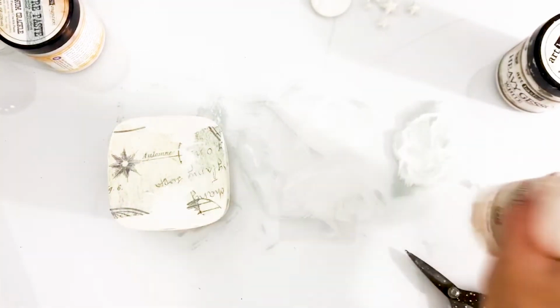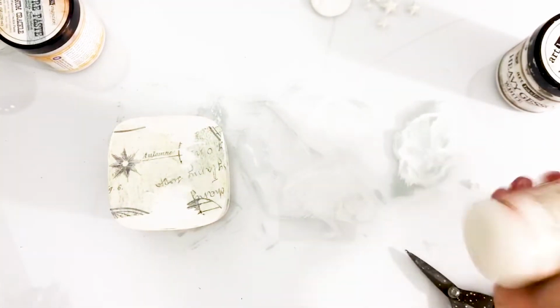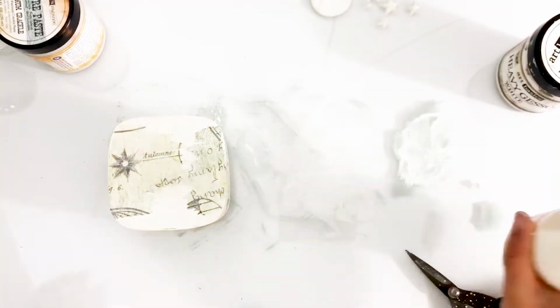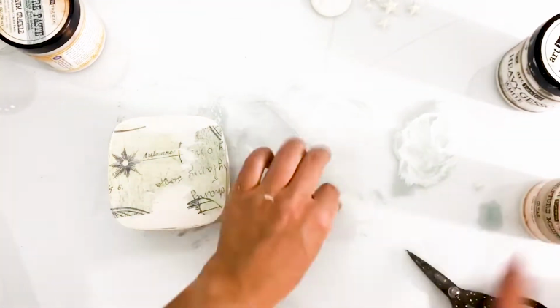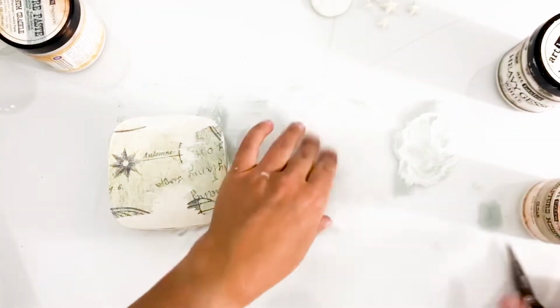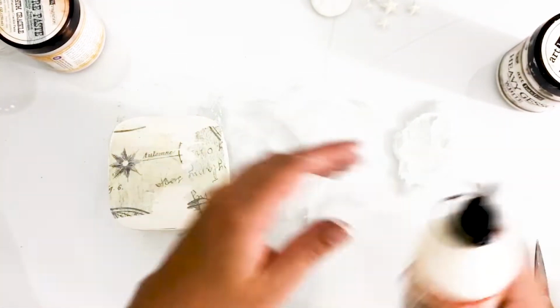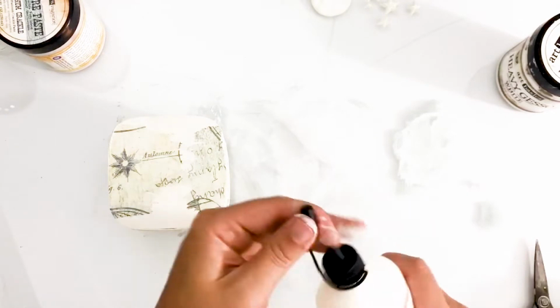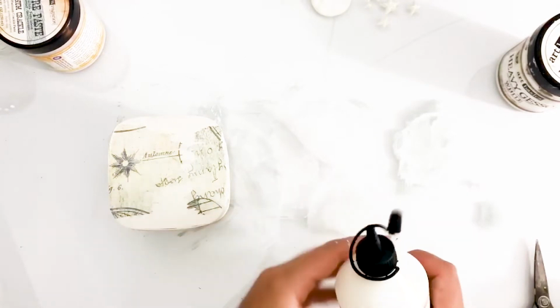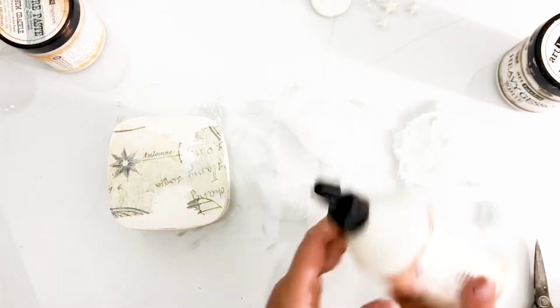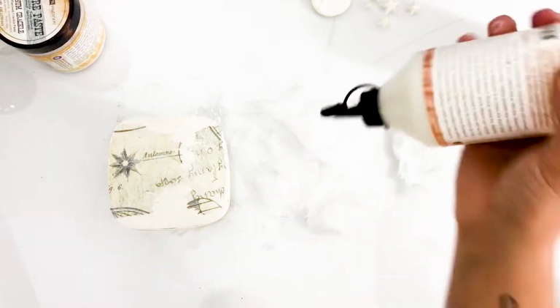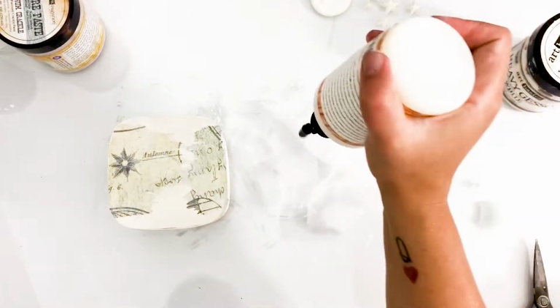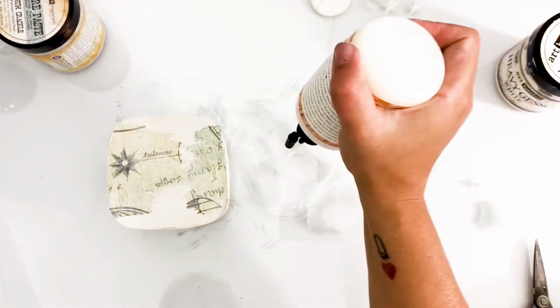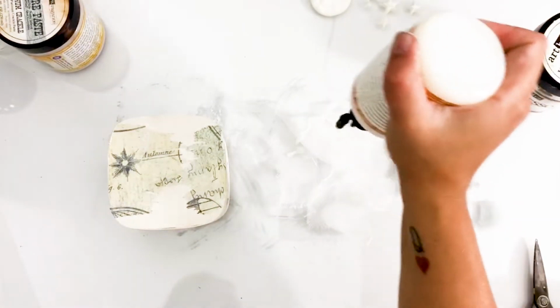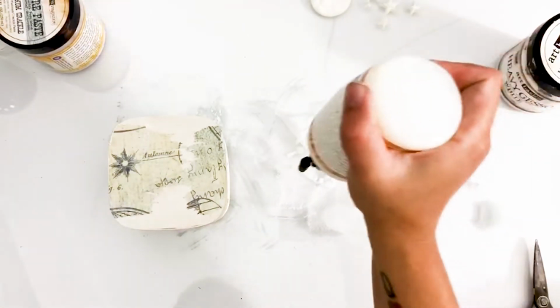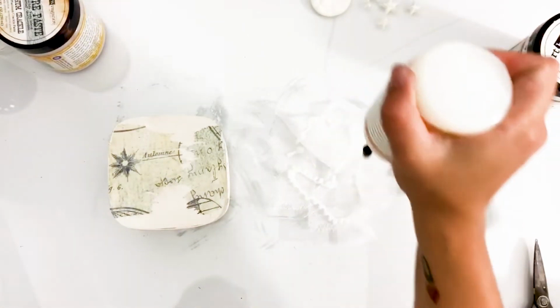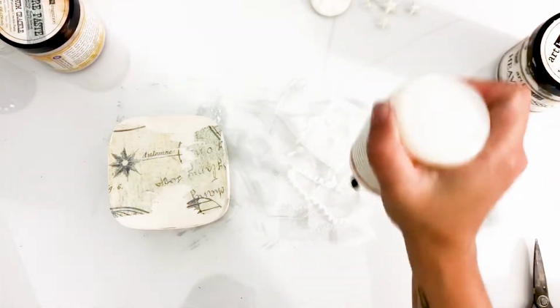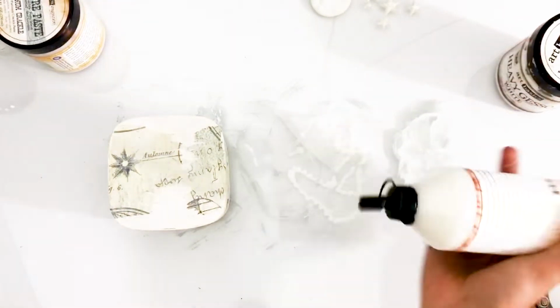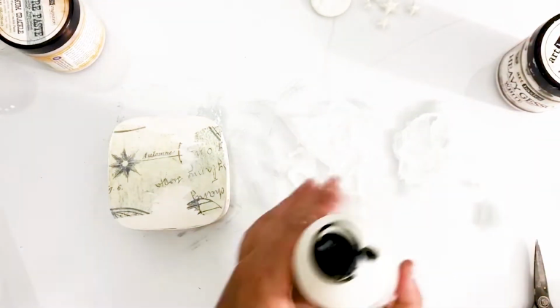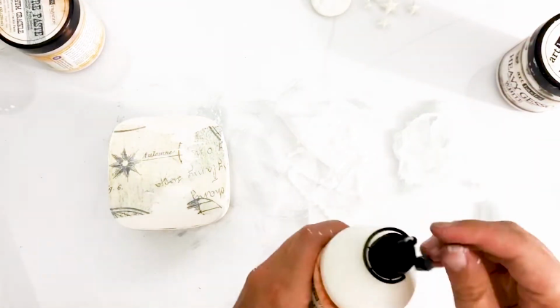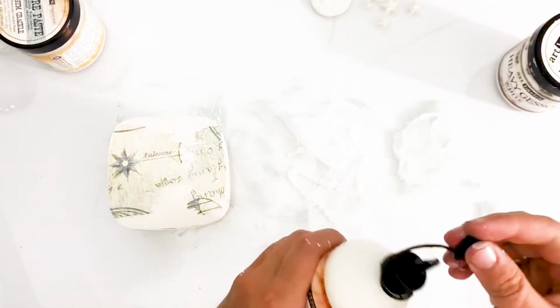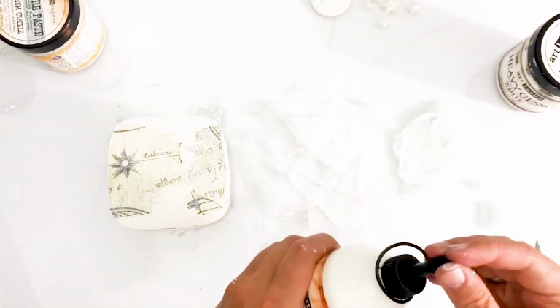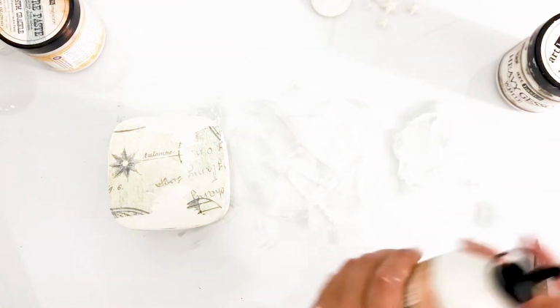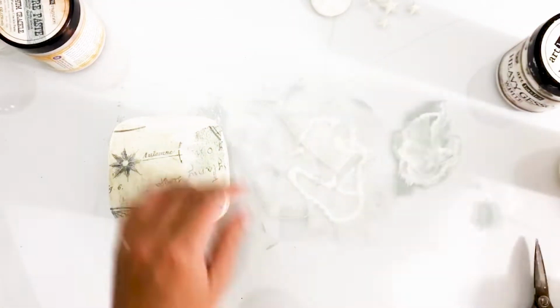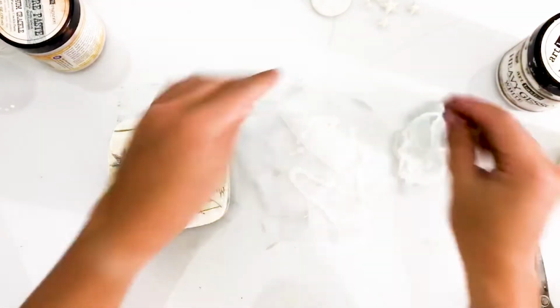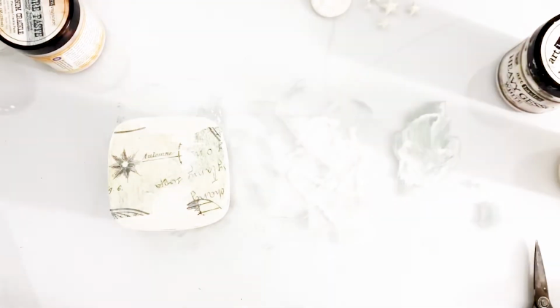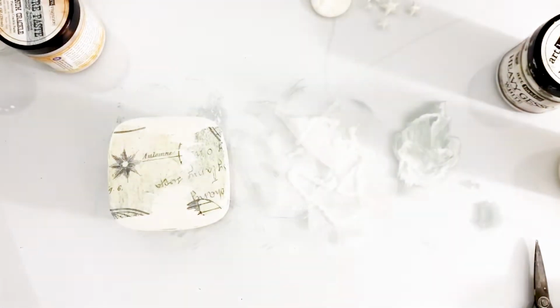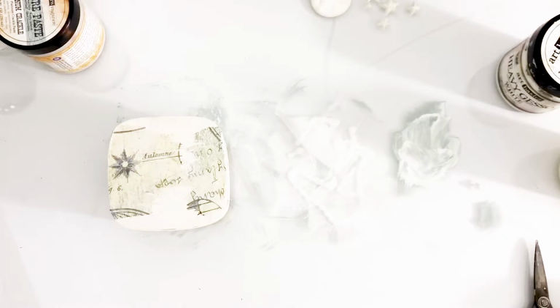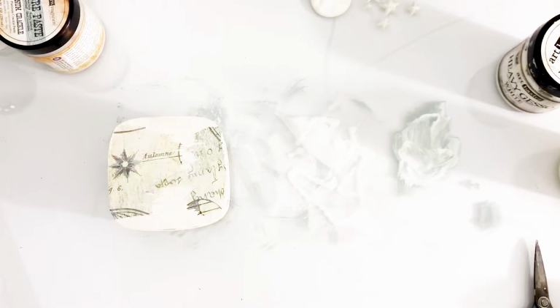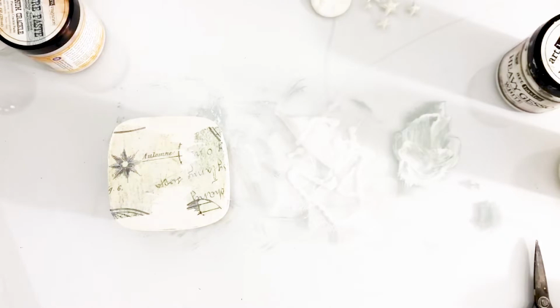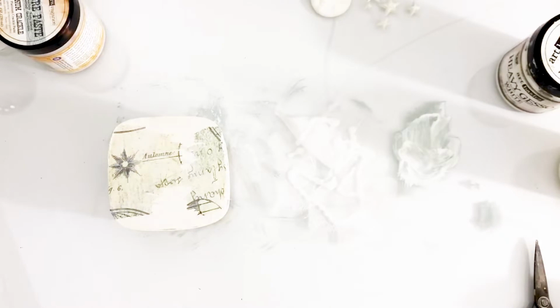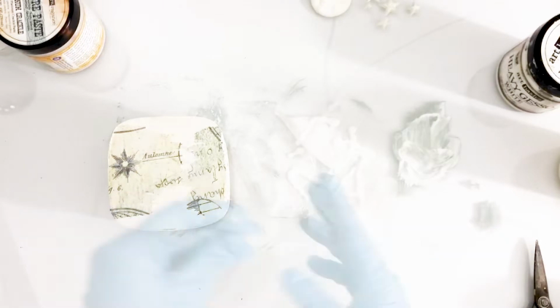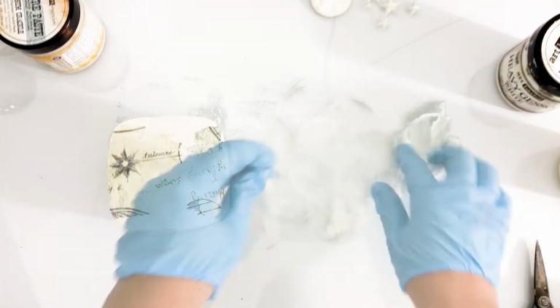I'm creating texture by cutting some pieces of cheesecloth and adding sculpture medium. This makes the fabric dry stiff, and this will look gorgeous on the wooden box.